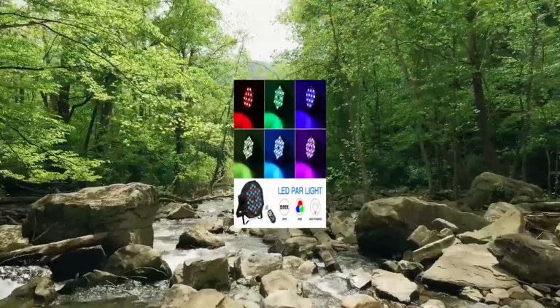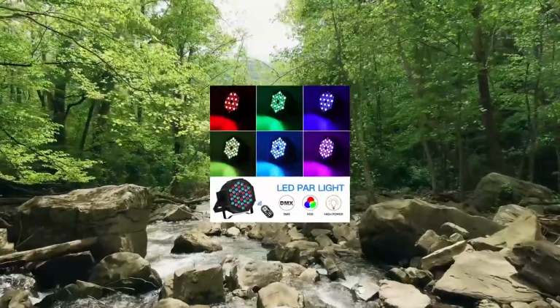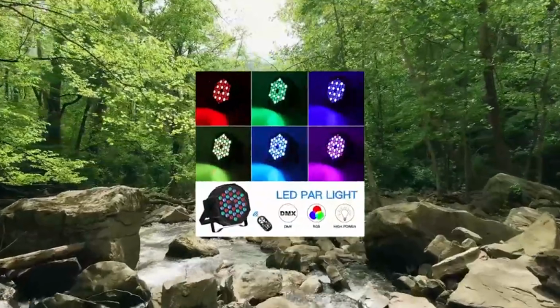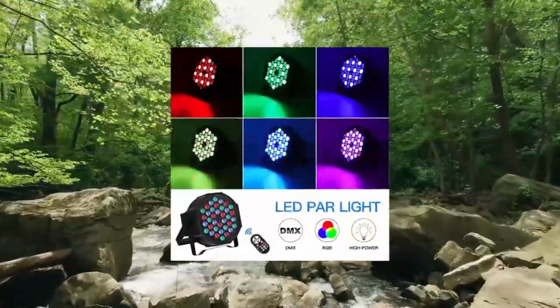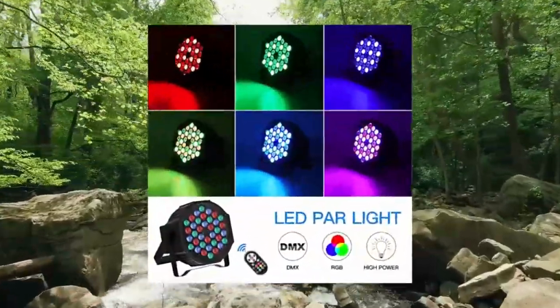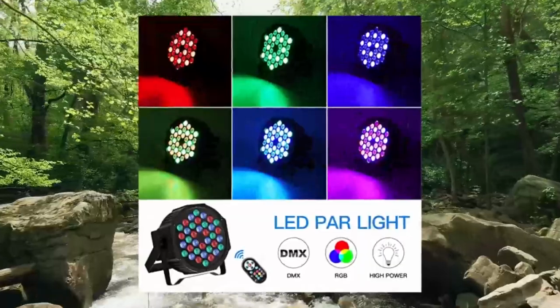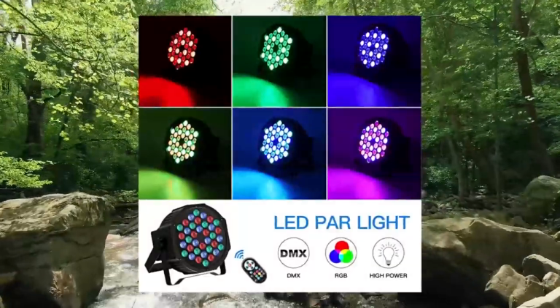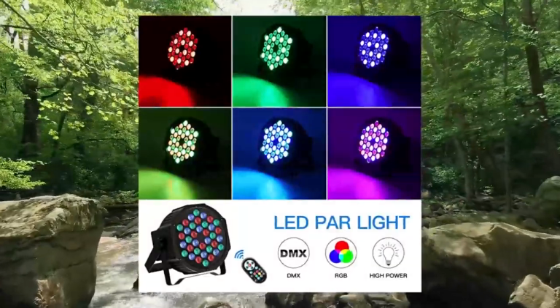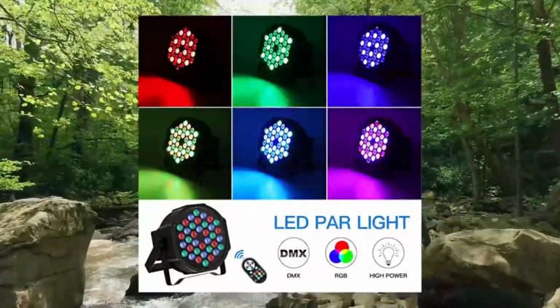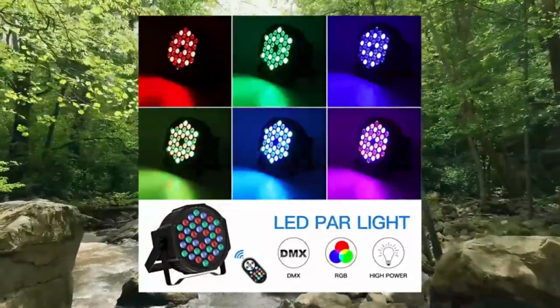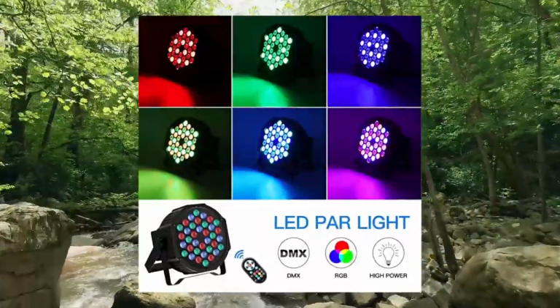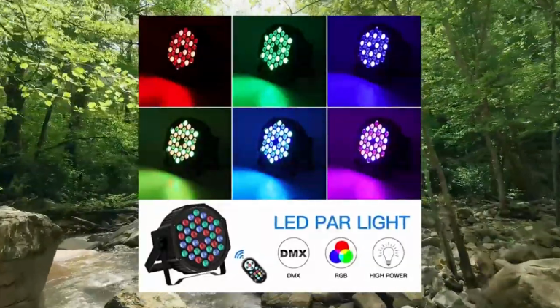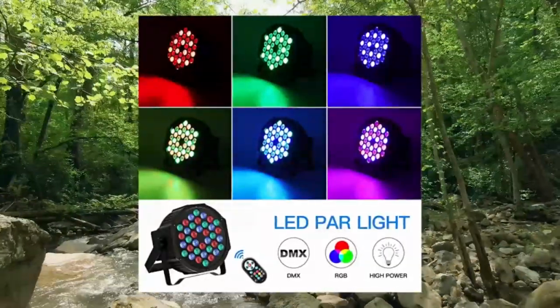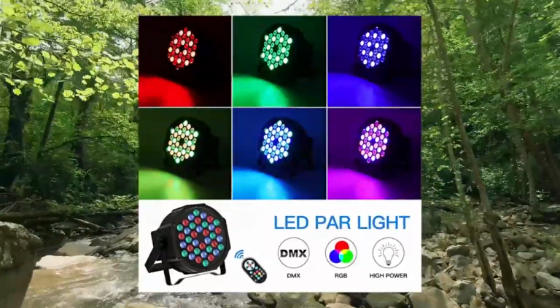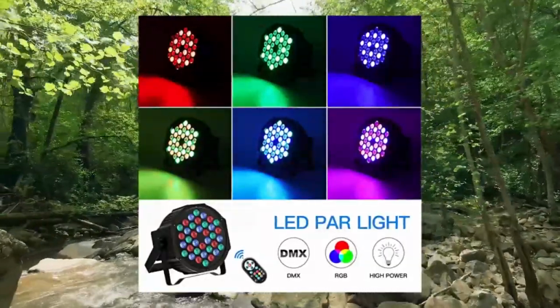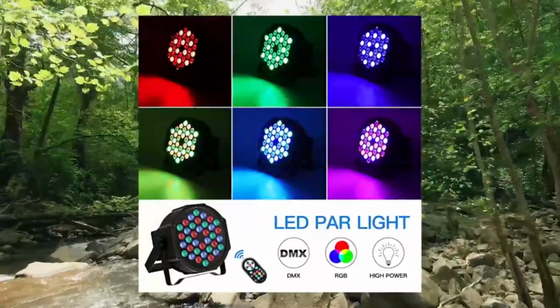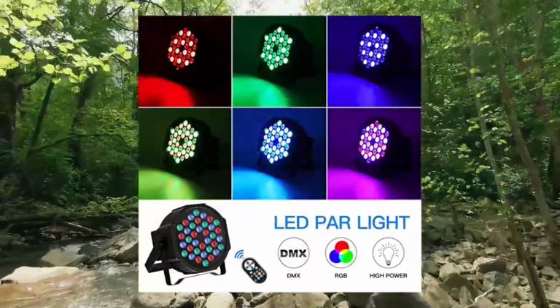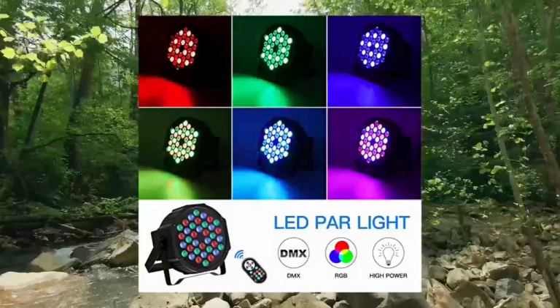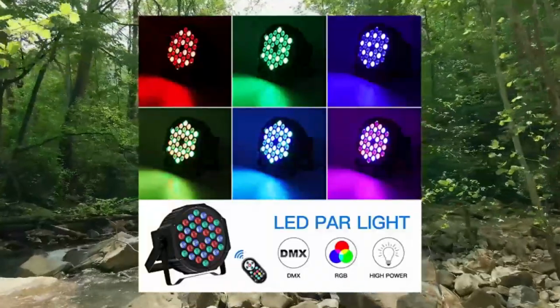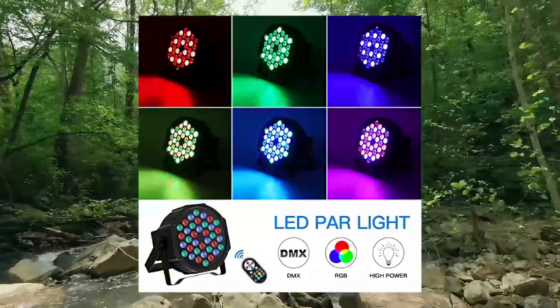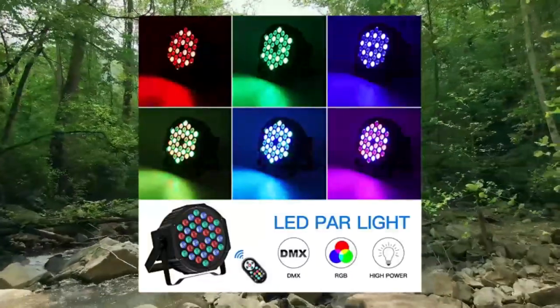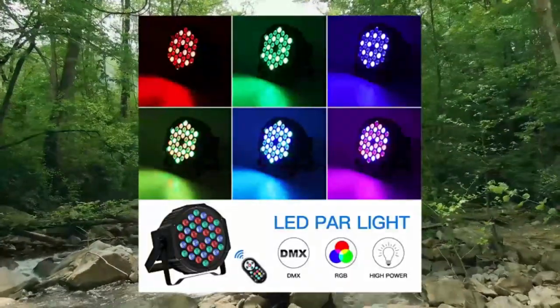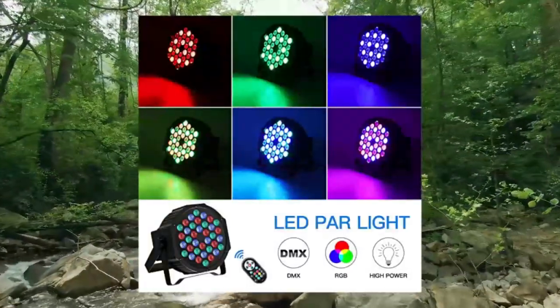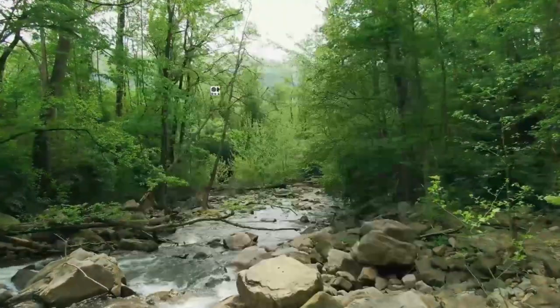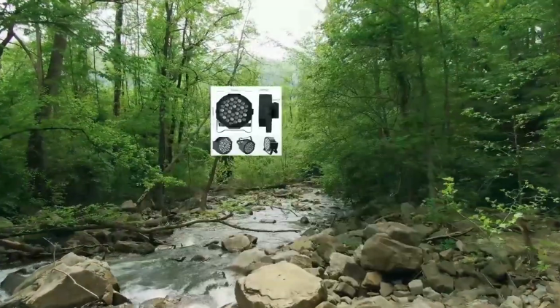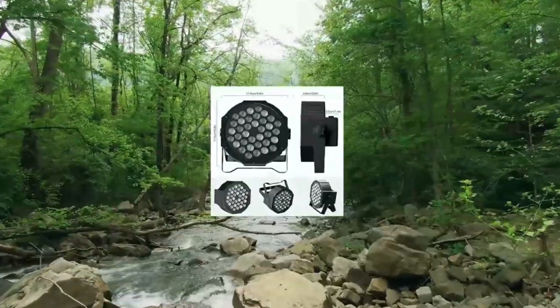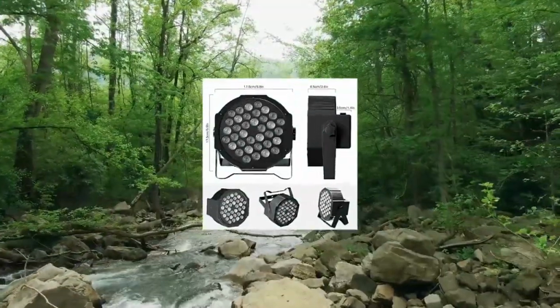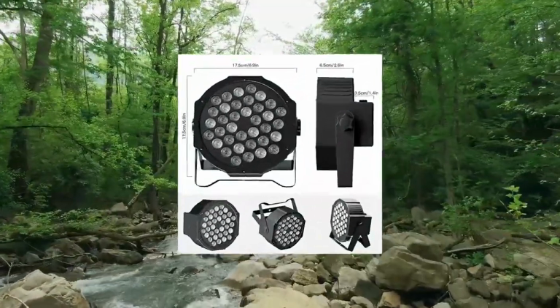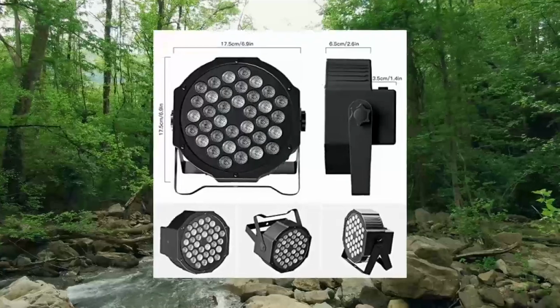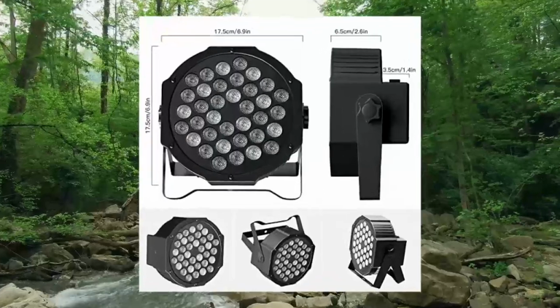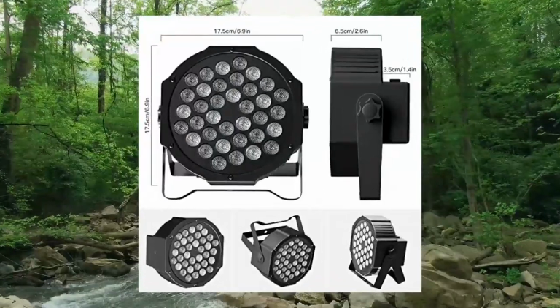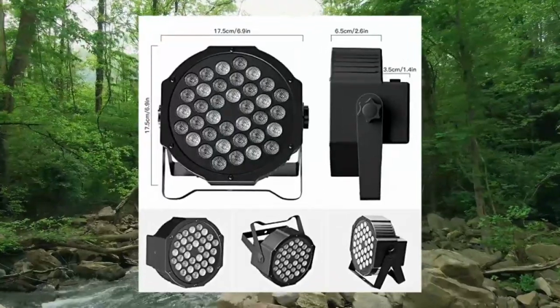Stage lights: 36 LED PAR lights — U-King RGB PAR lights, up lights, stage lighting, indoor for Christmas, Halloween, music party, disco, wedding. Features remote control, DMX control, and sound activated party lights.